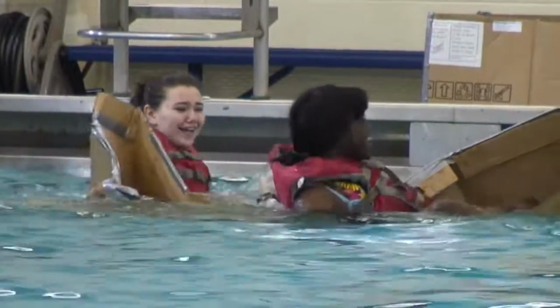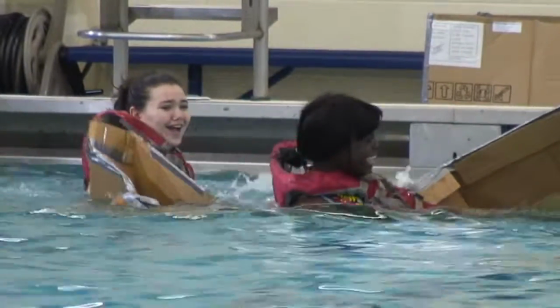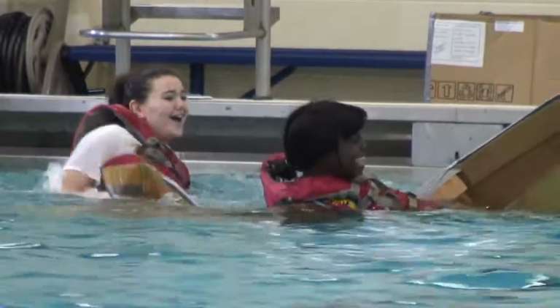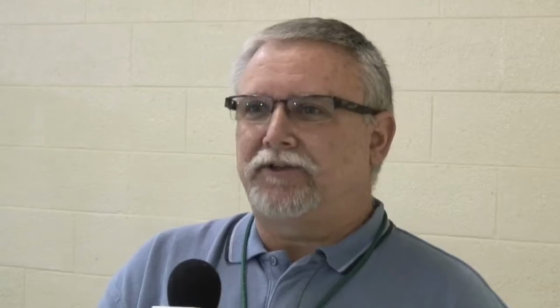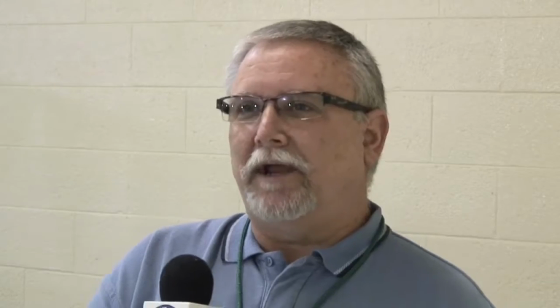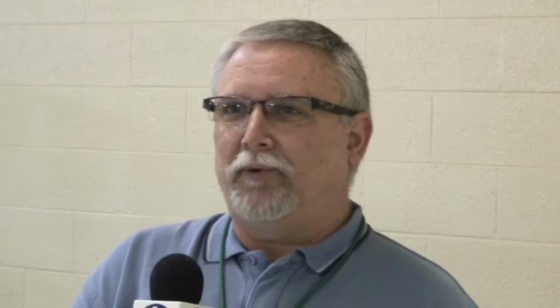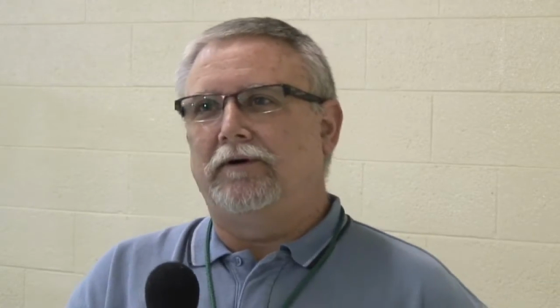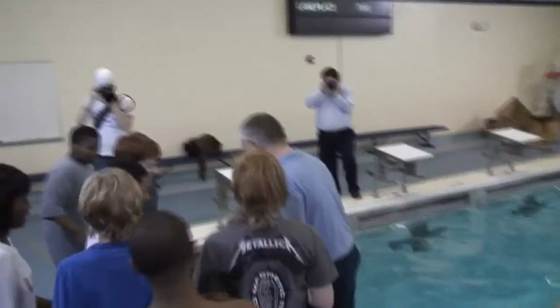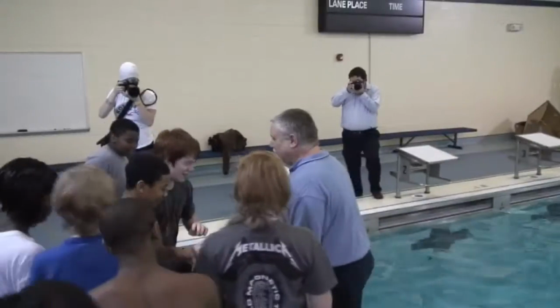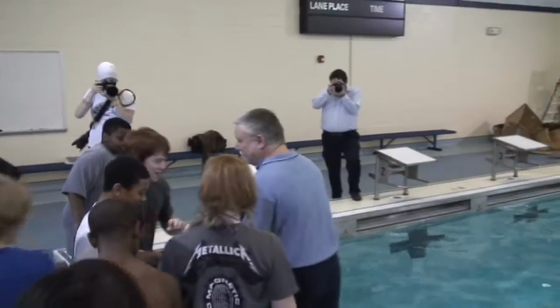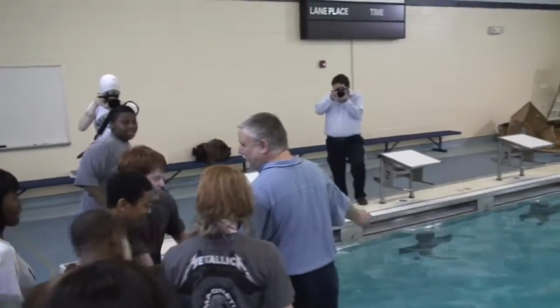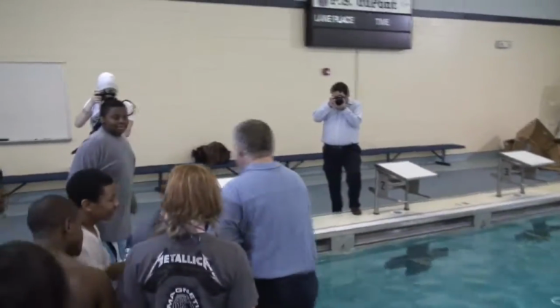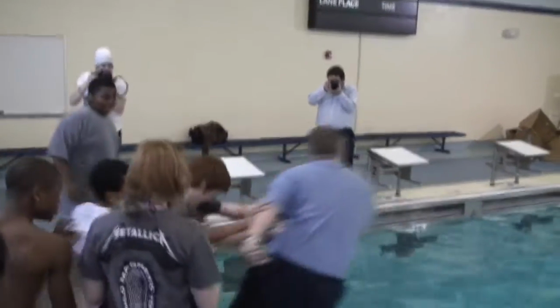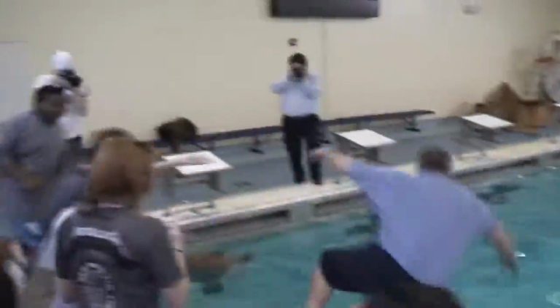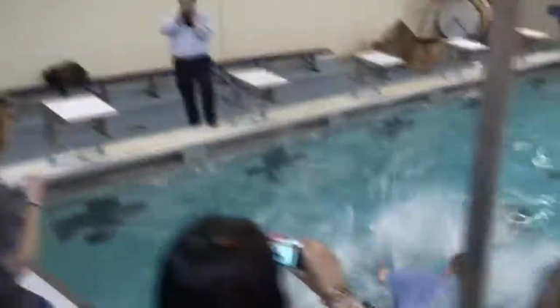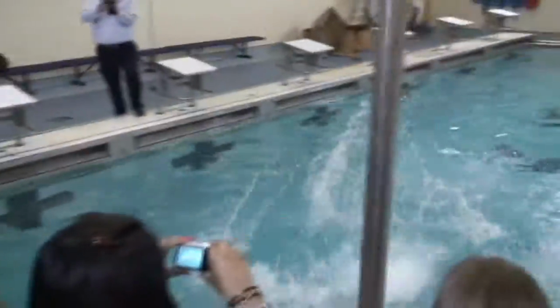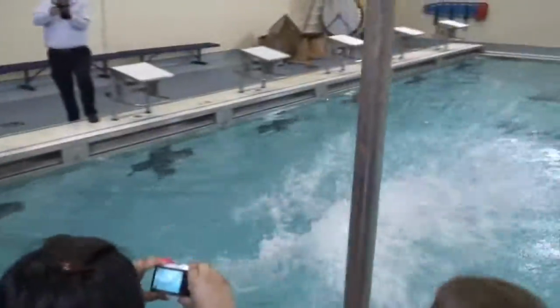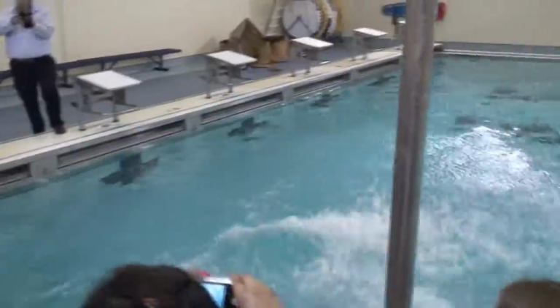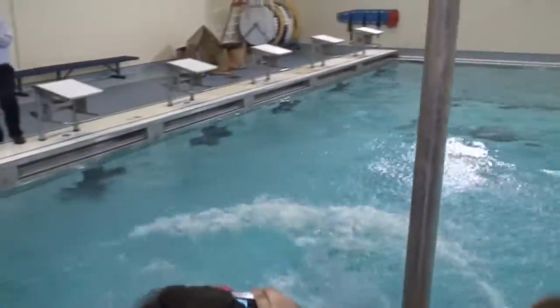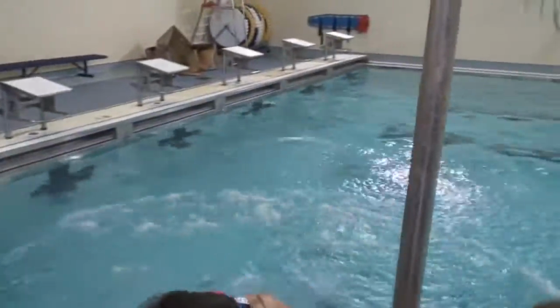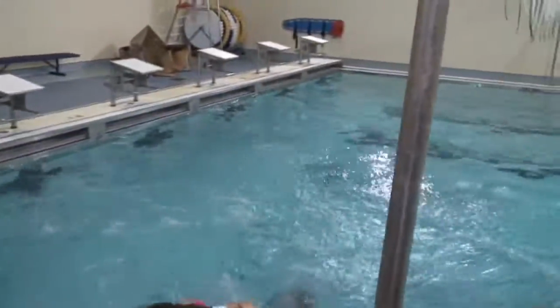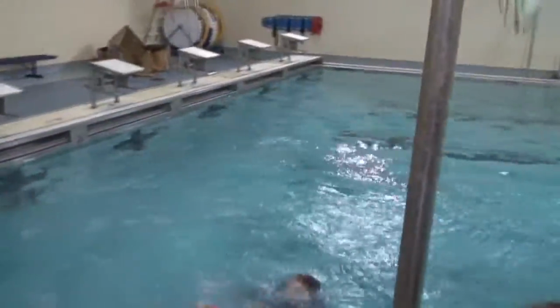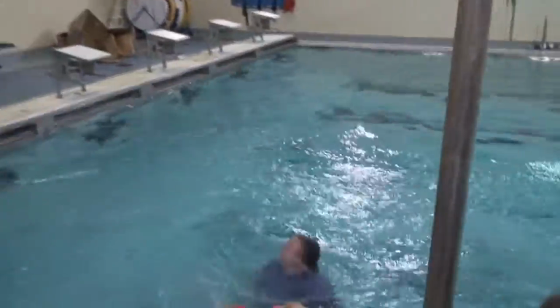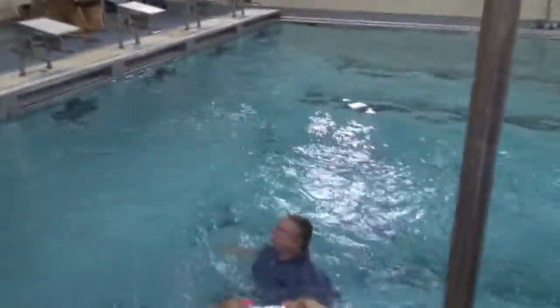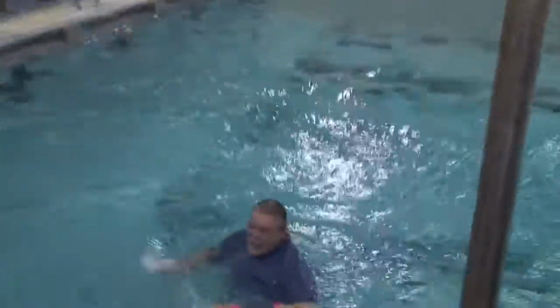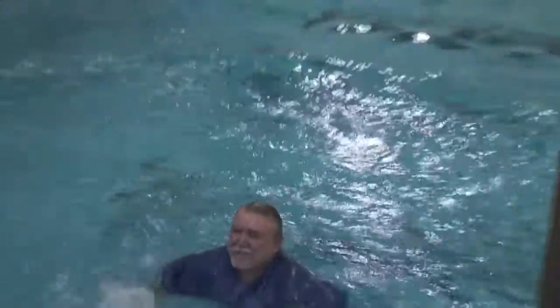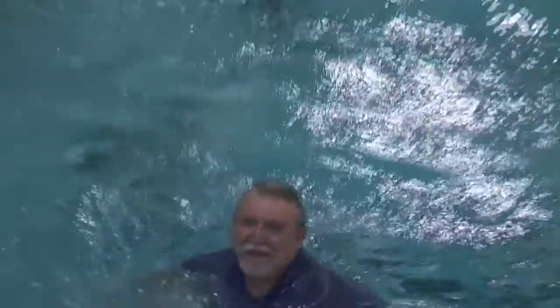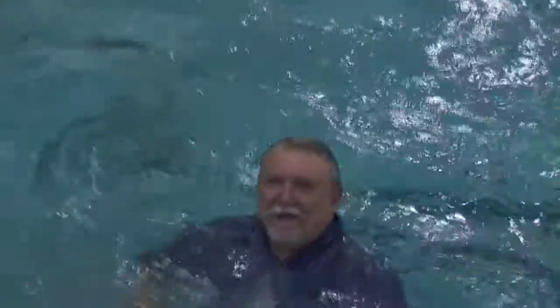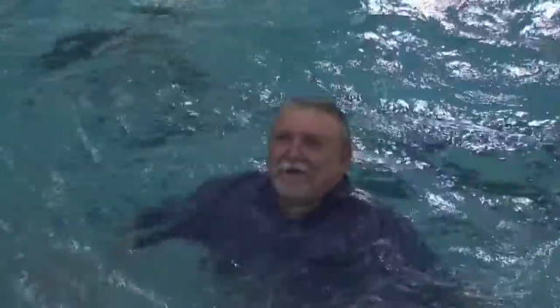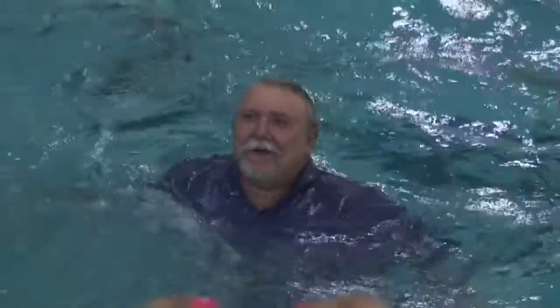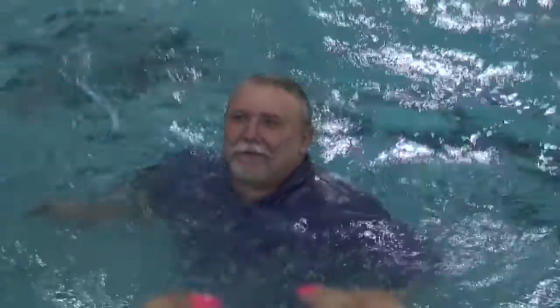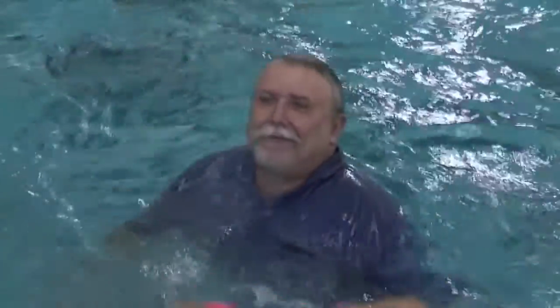The winning team gets to throw me in the pool. You've got to give them something — they feel challenged and they want to learn.